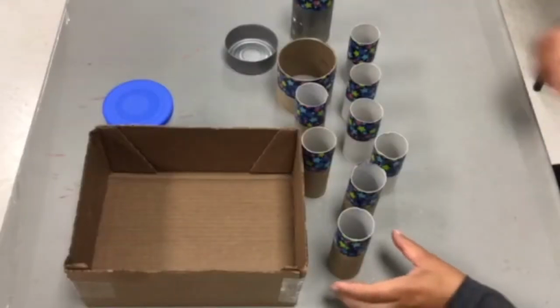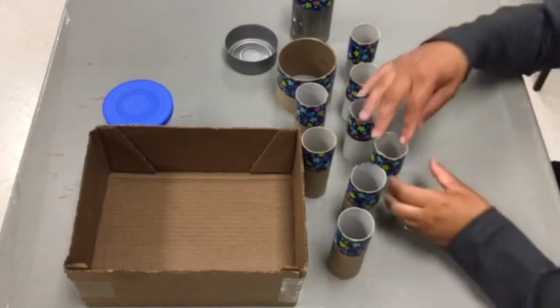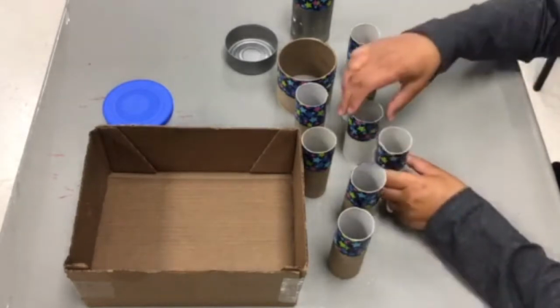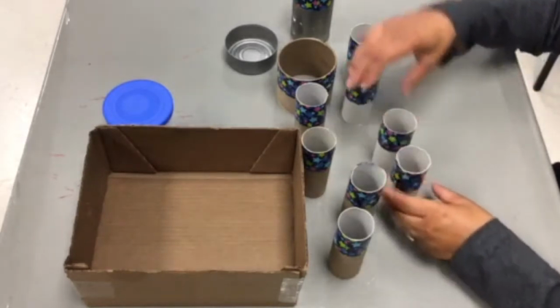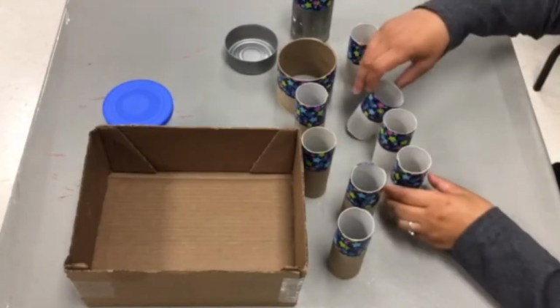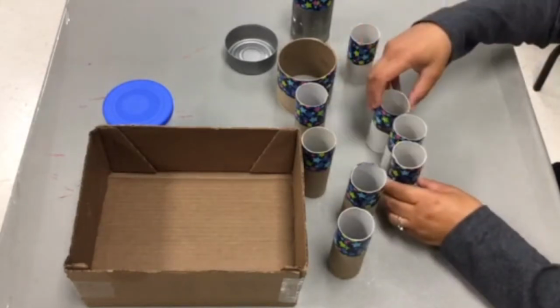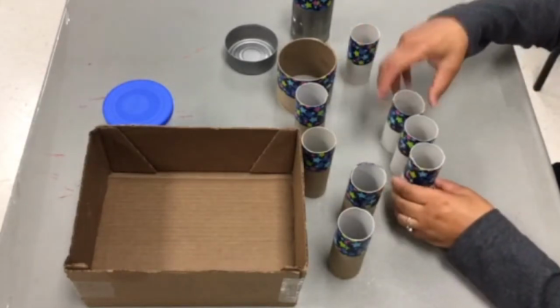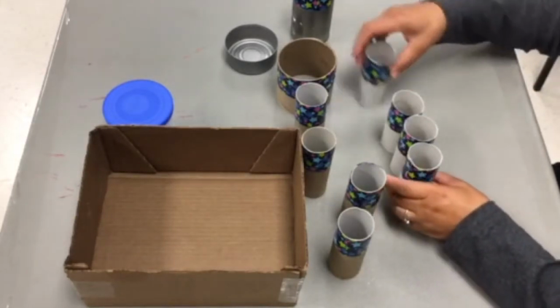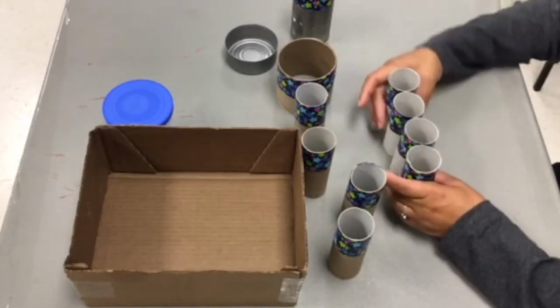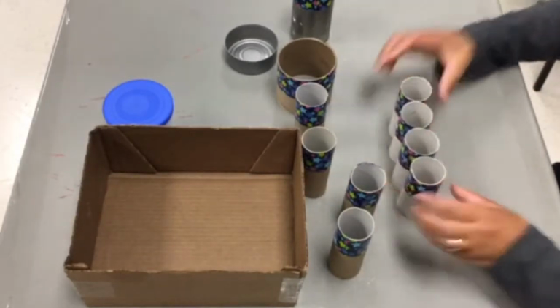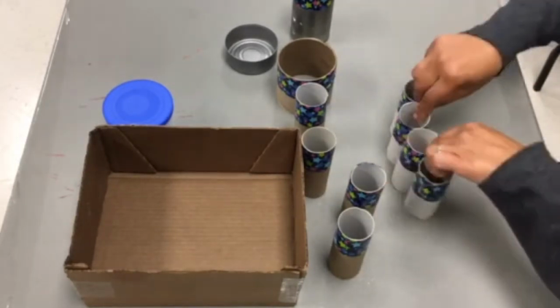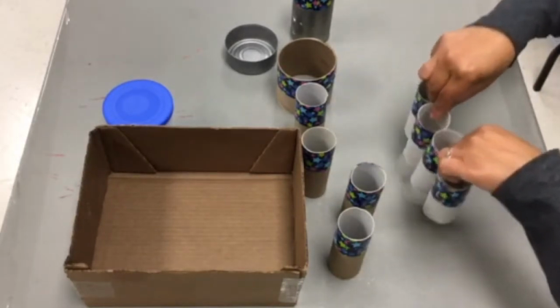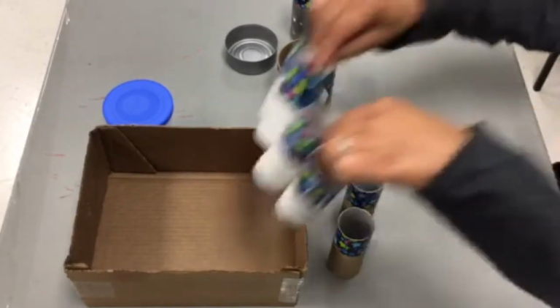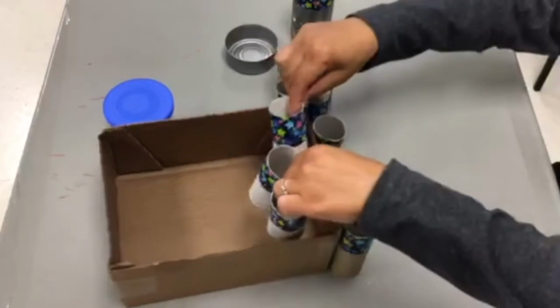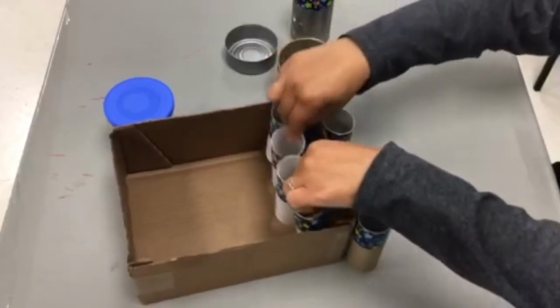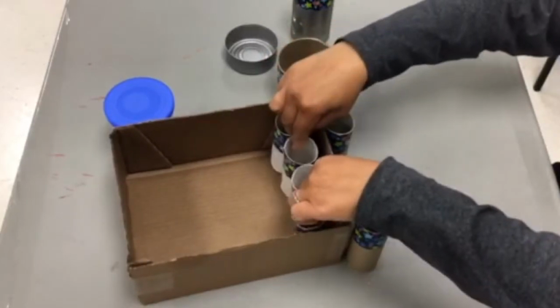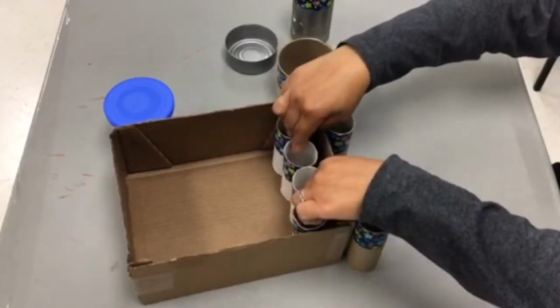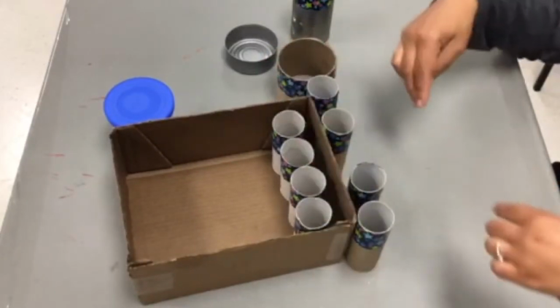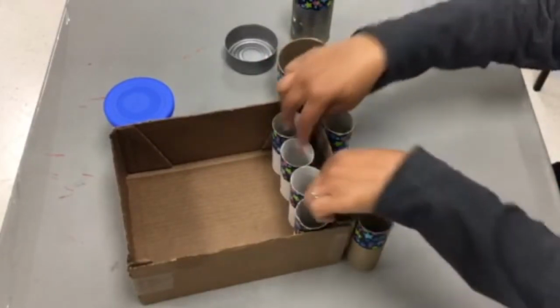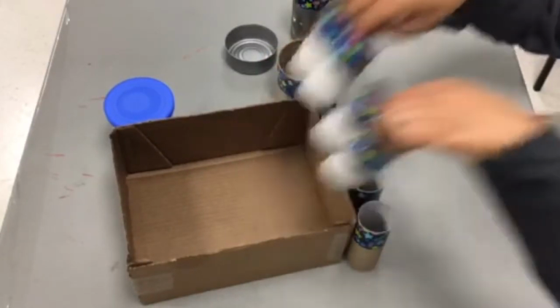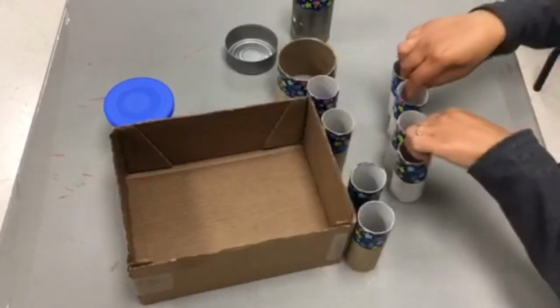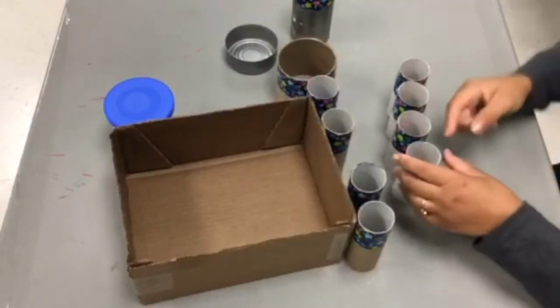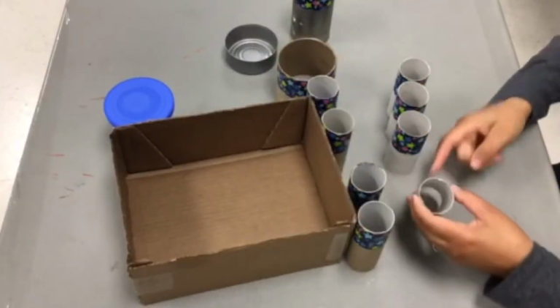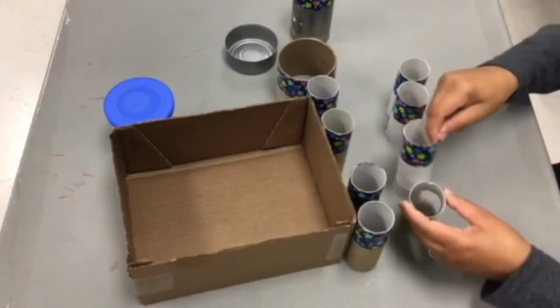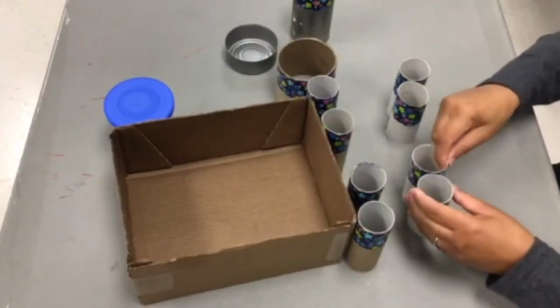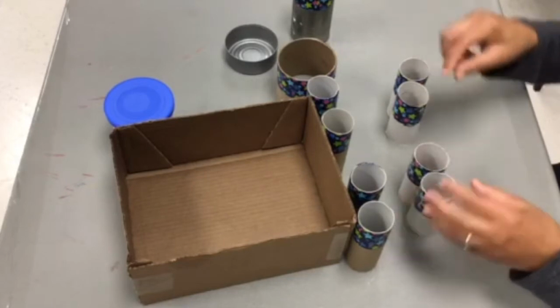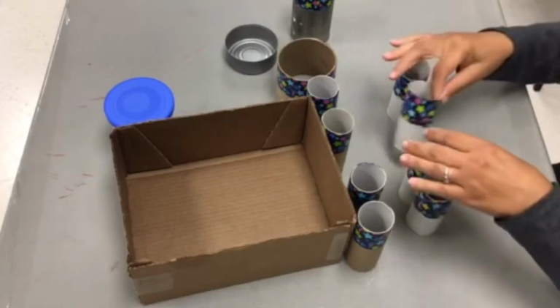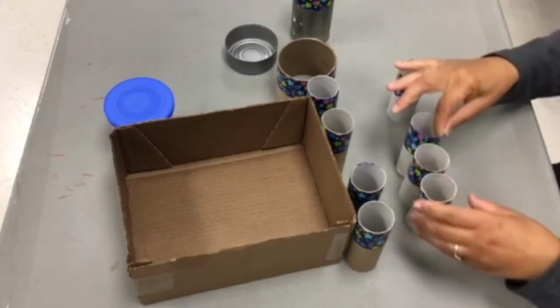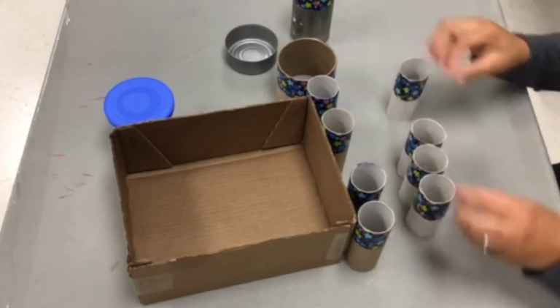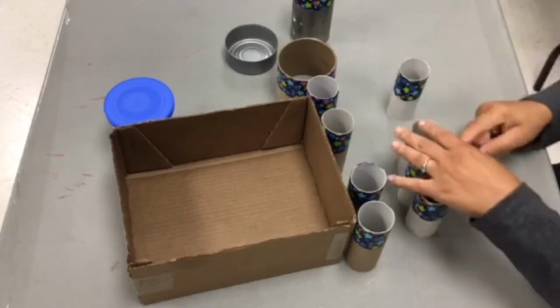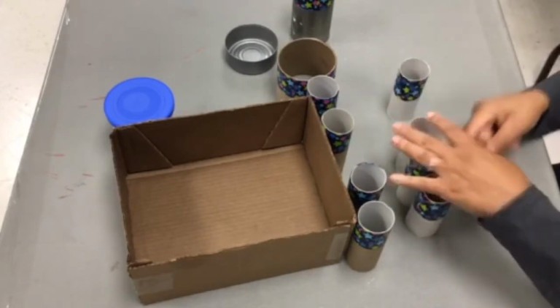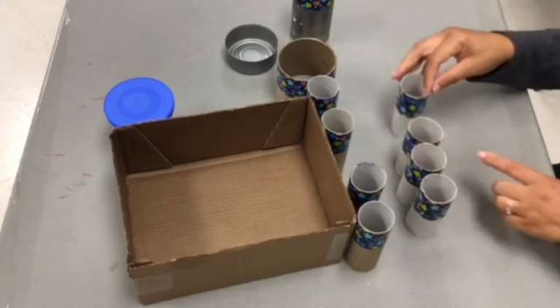Next, glue the tissue rolls or other cardboard tubes you may be using together along the sides. This allows for less wear and tear as you take supplies in and out of your organizer over time.